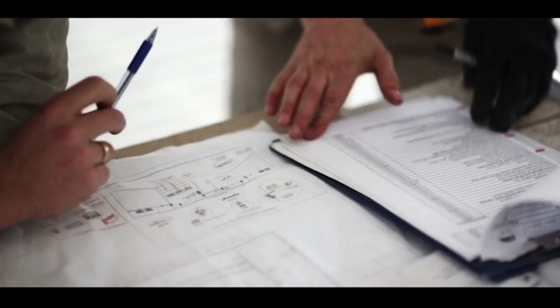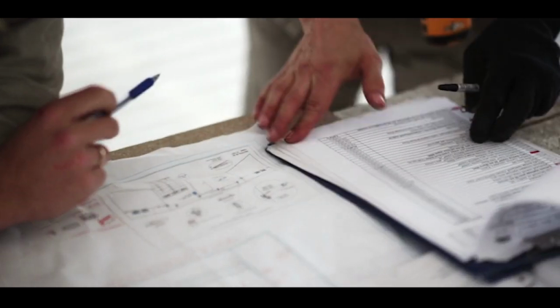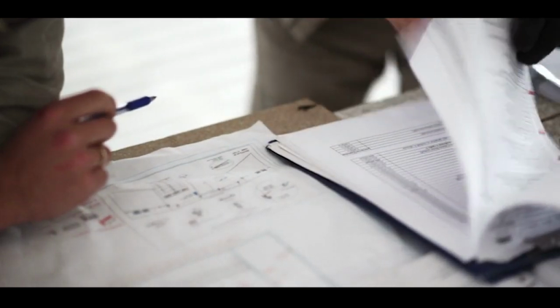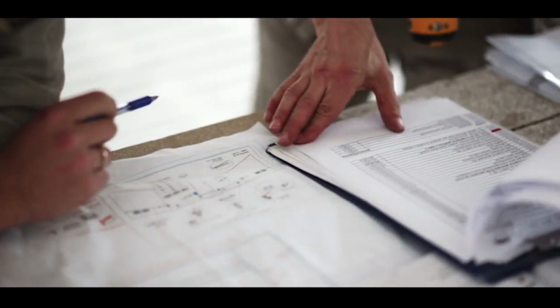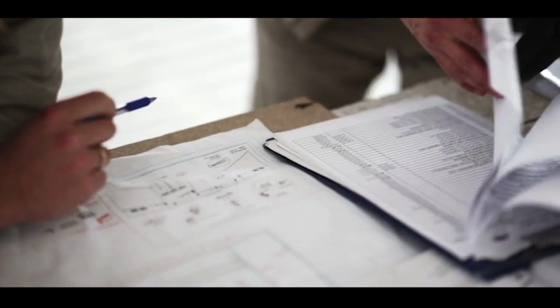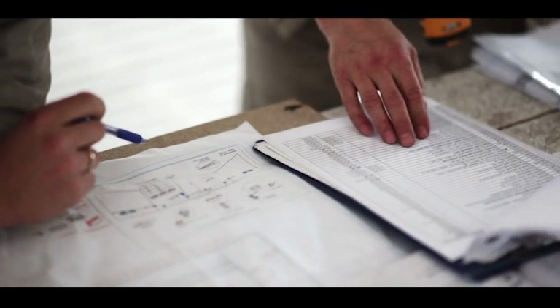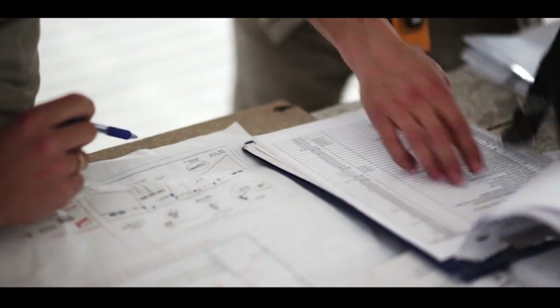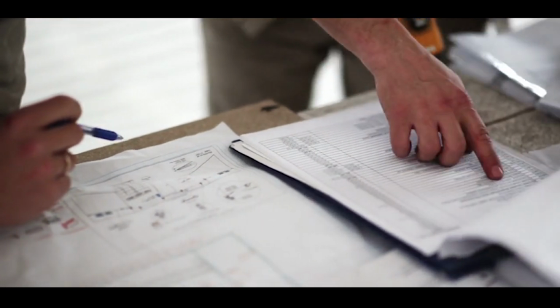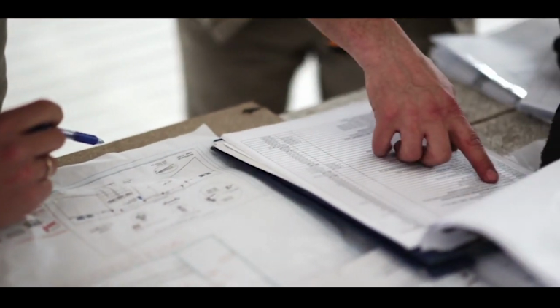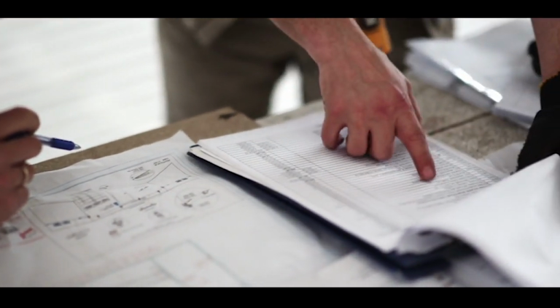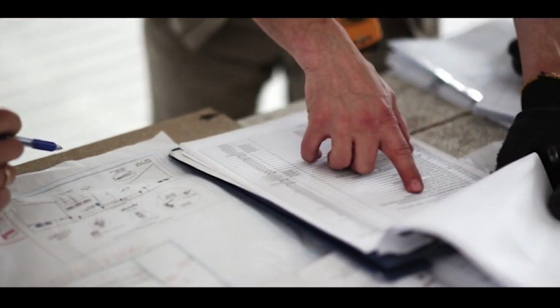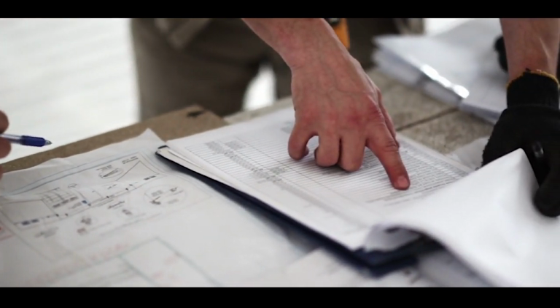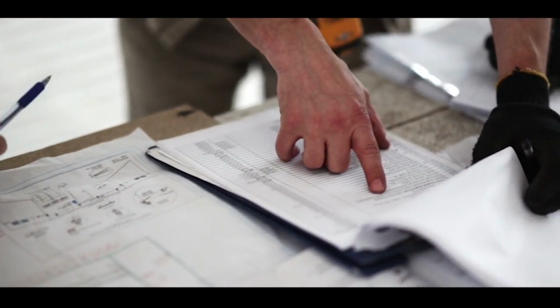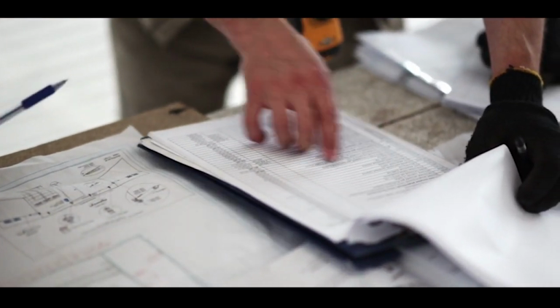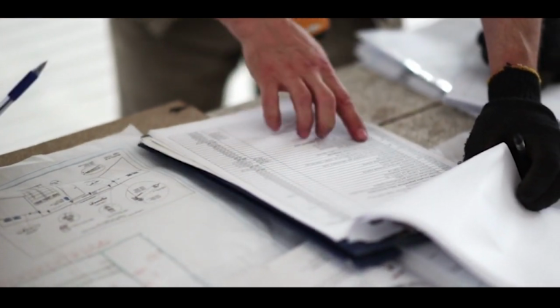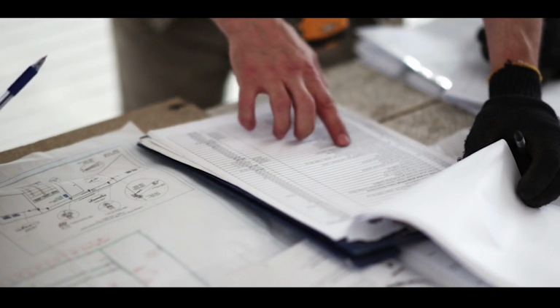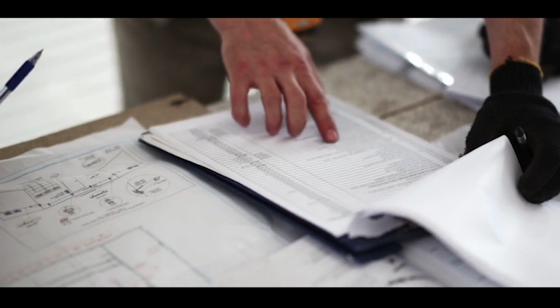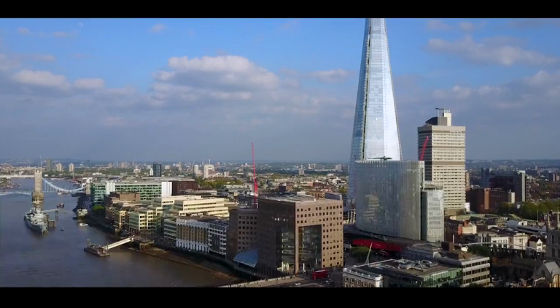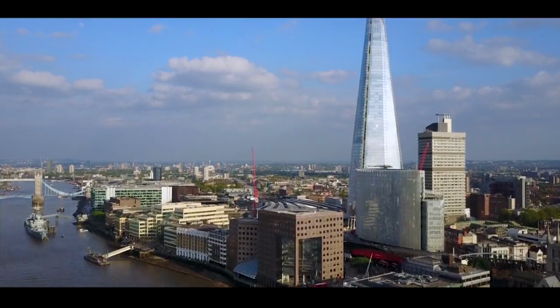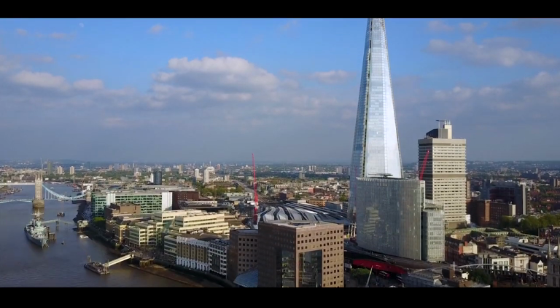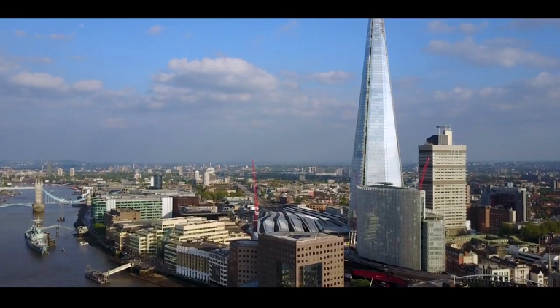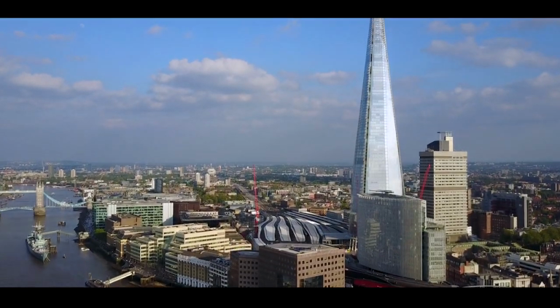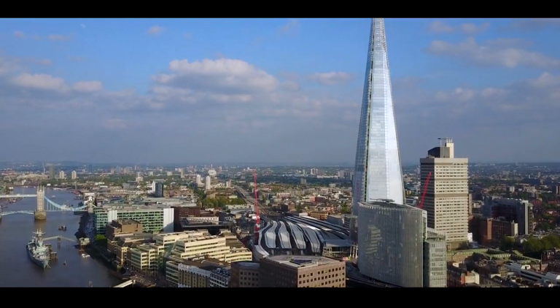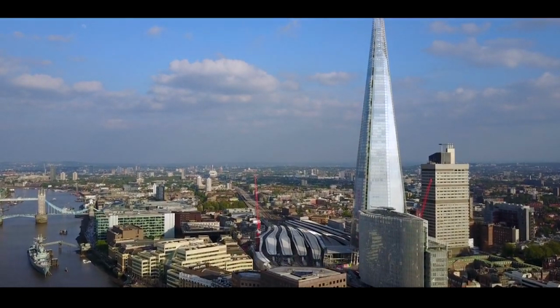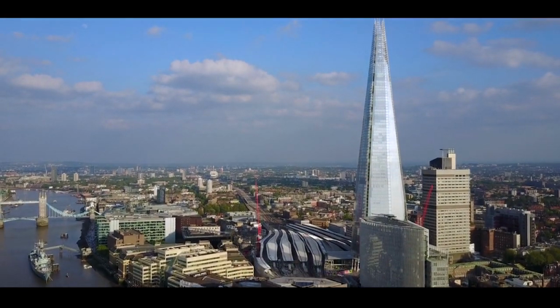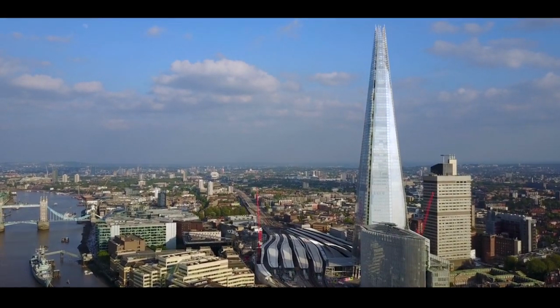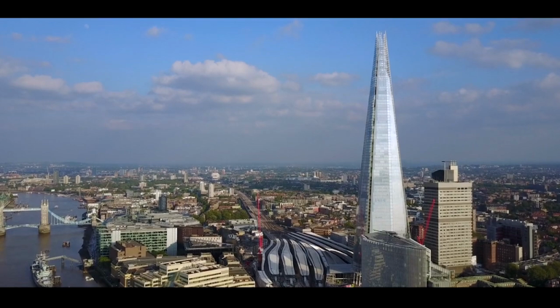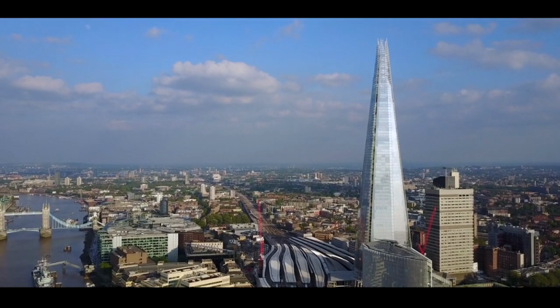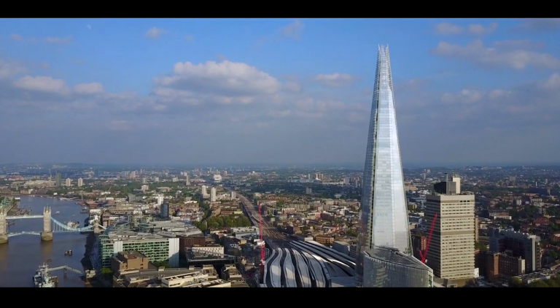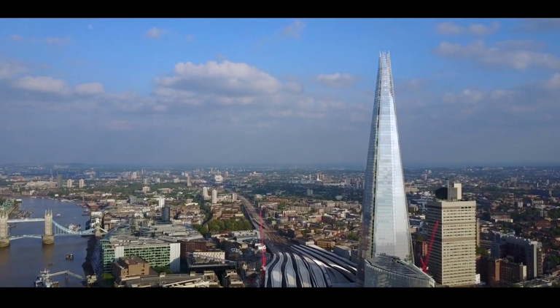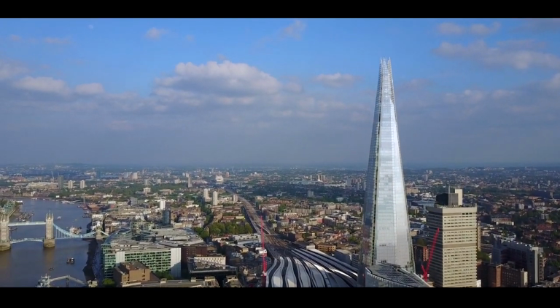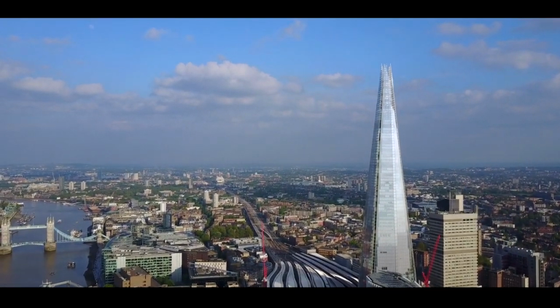Historically, this was all done on paper and later PDFs, creating stacks of documents that needed to be processed by the pre-construction team. But with the projects of today constantly pushing the boundaries and adding new layers of complexity, these traditional methods are no longer viable.